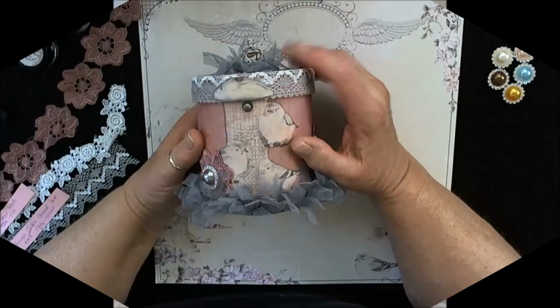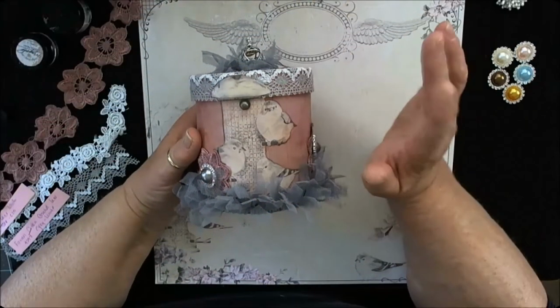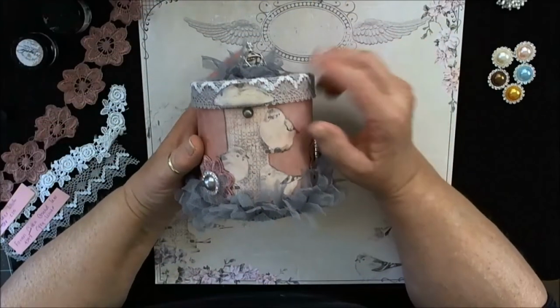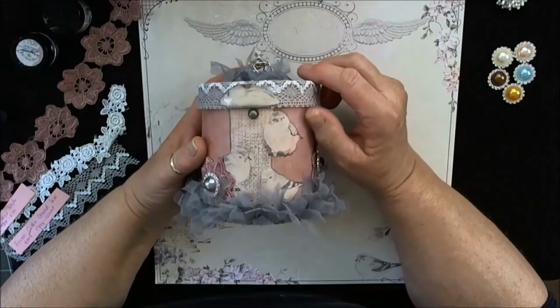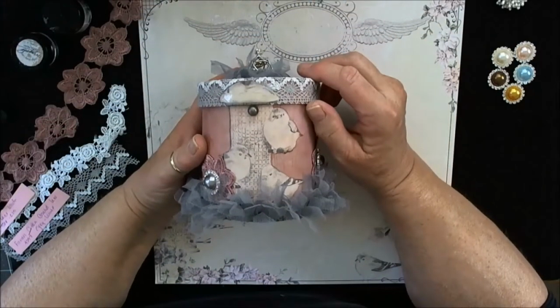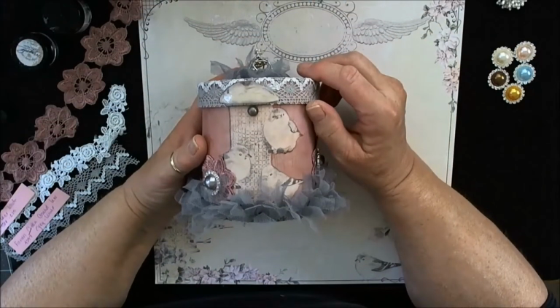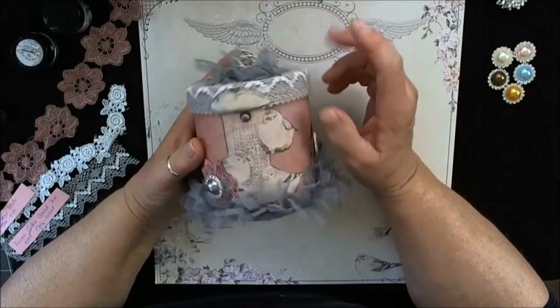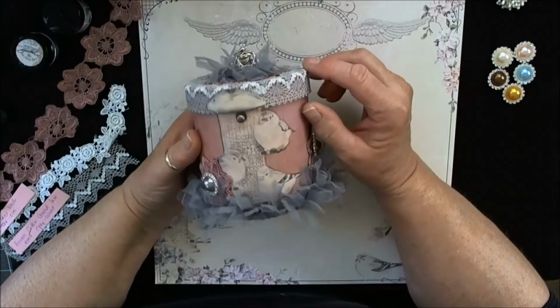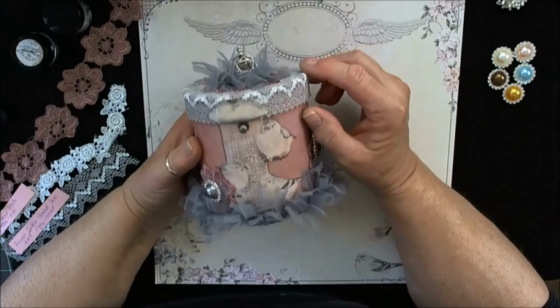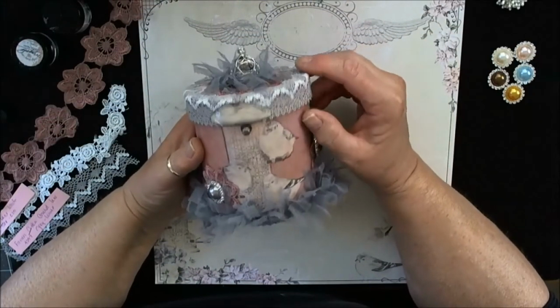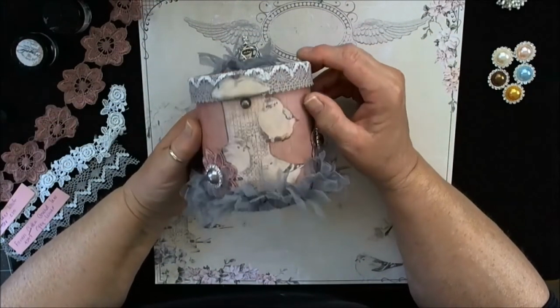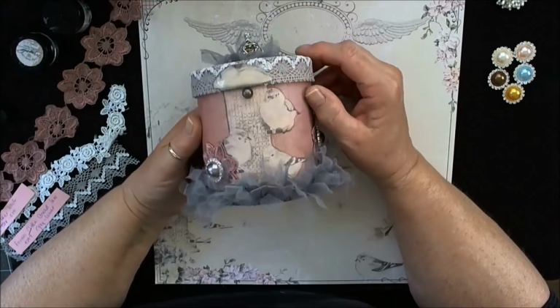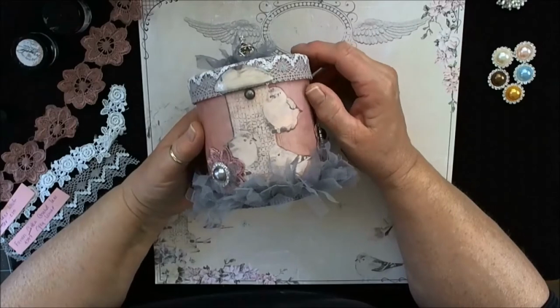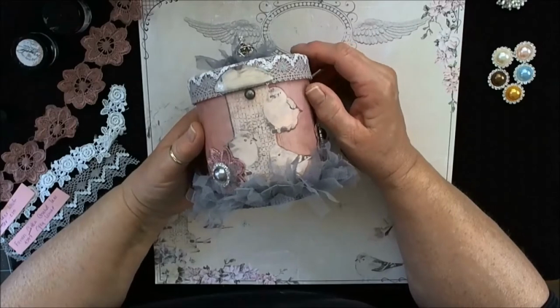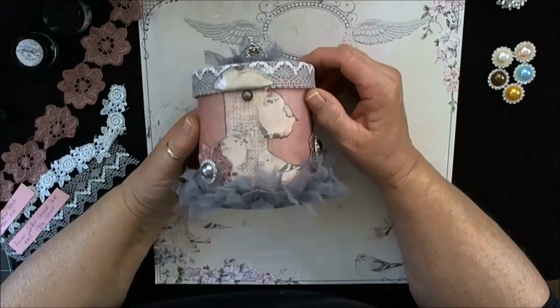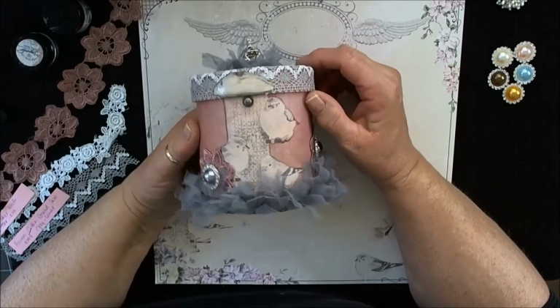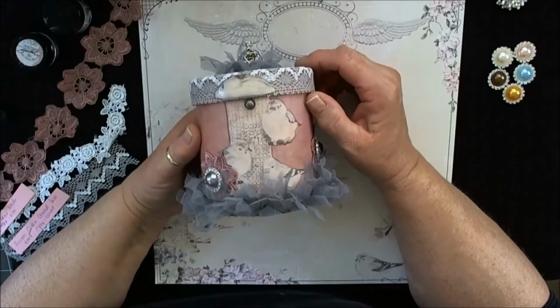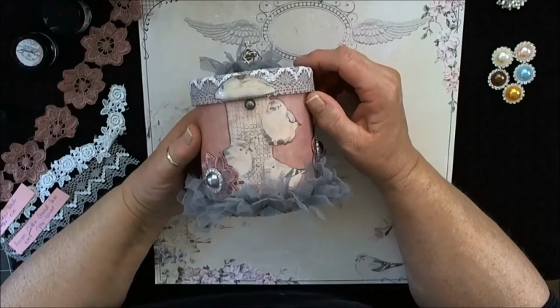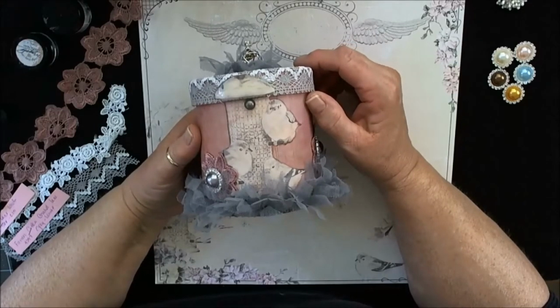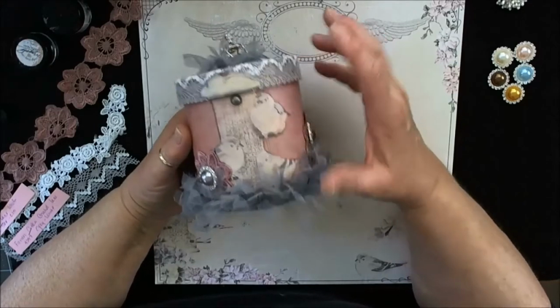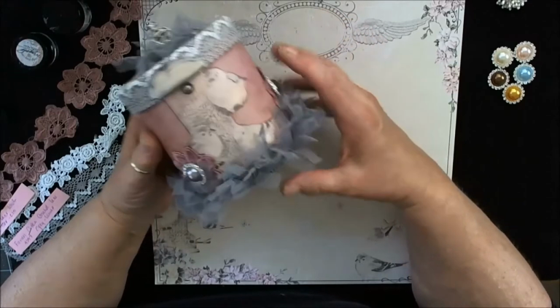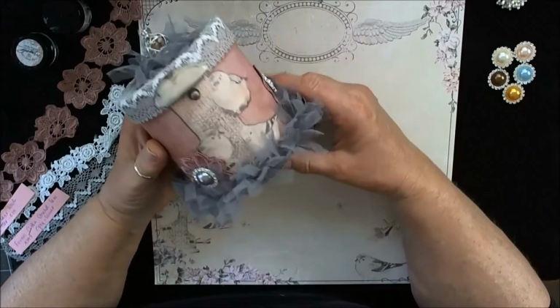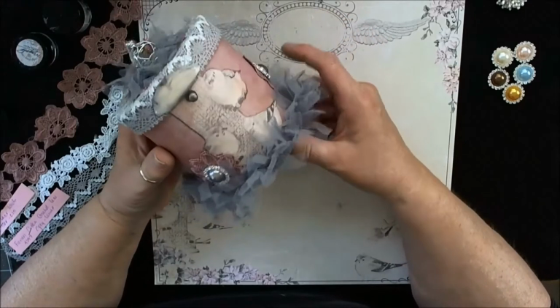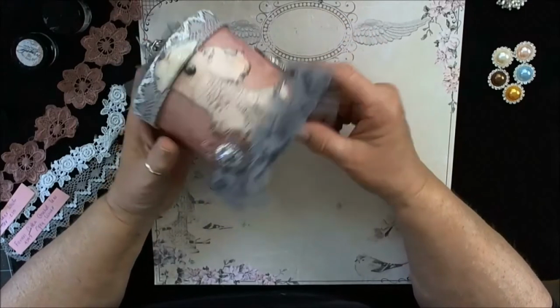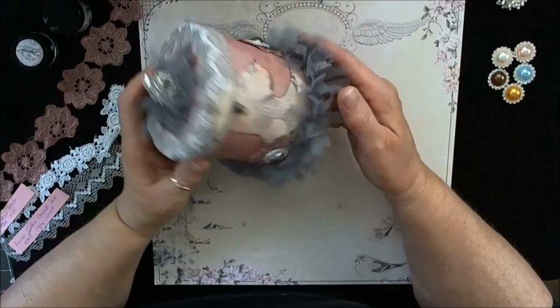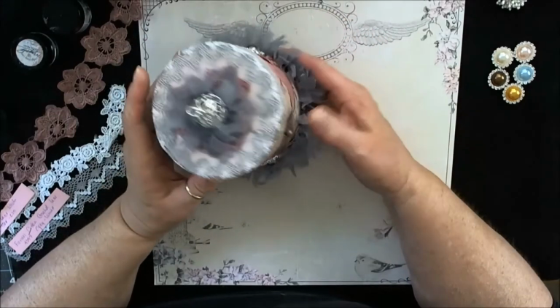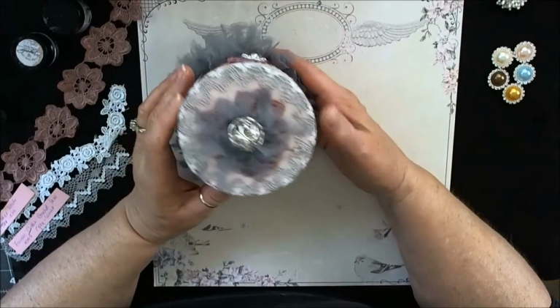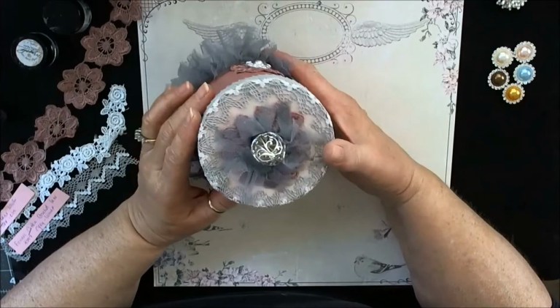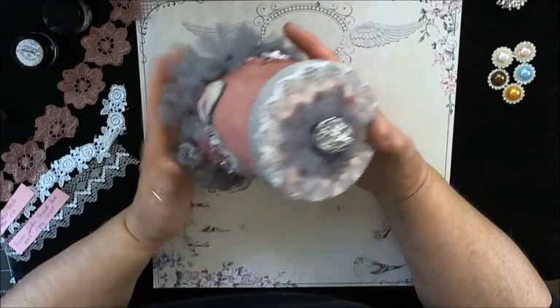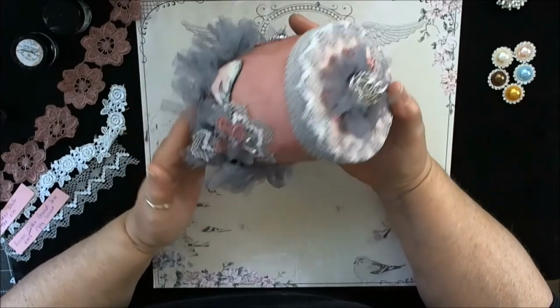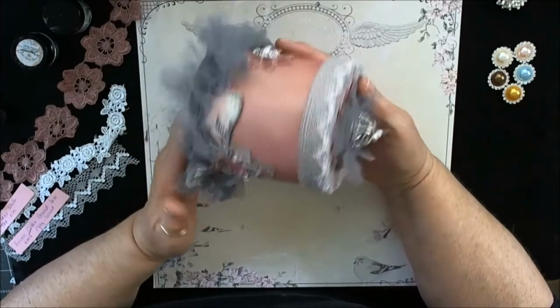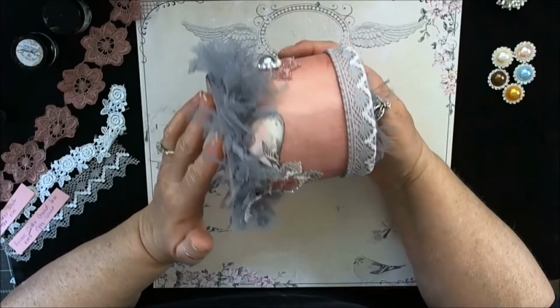Hi everyone, this is Patti. I'm here today with a design team project for the piece by piece, and I have made this altered little canister.